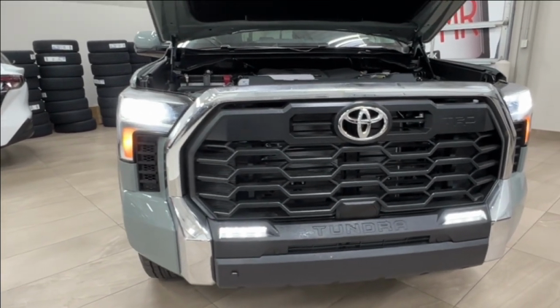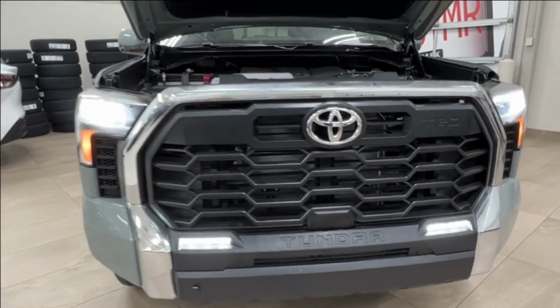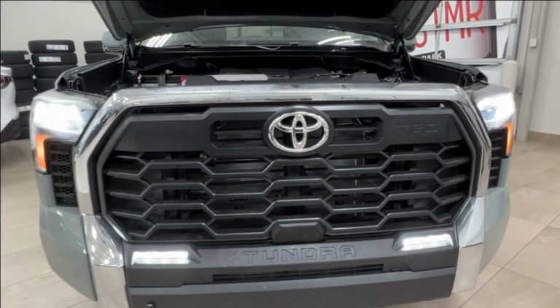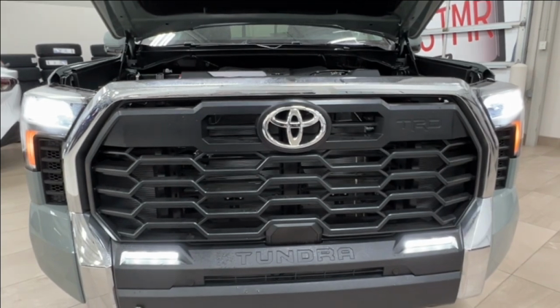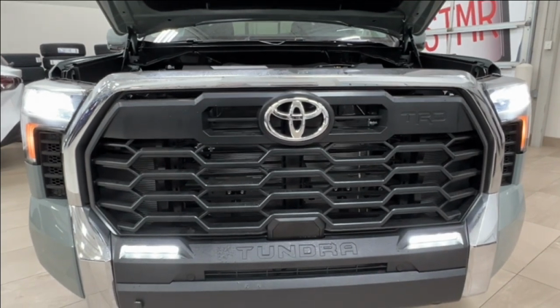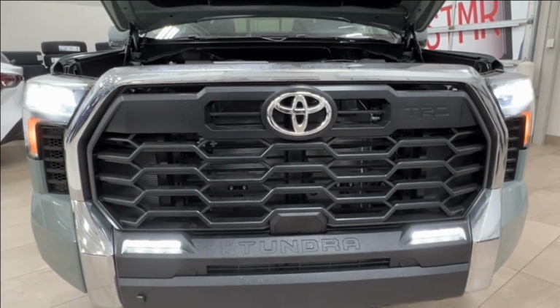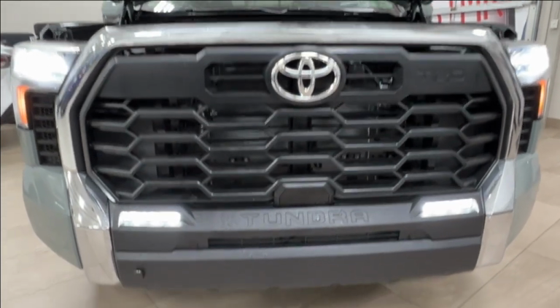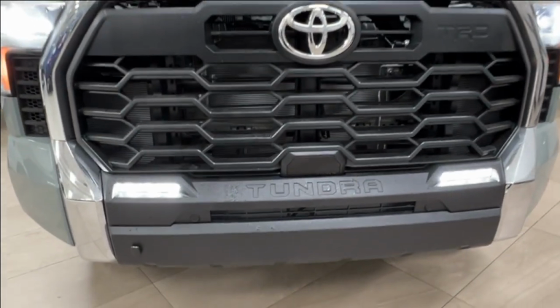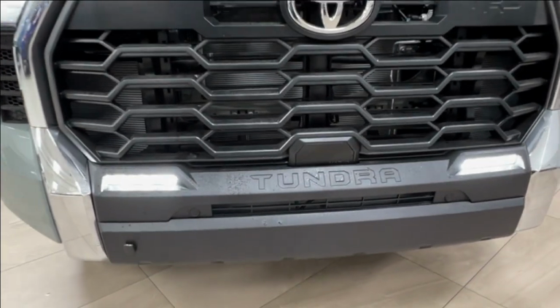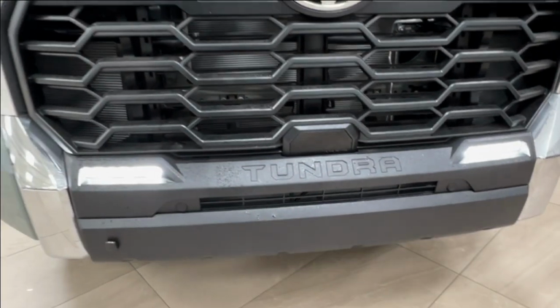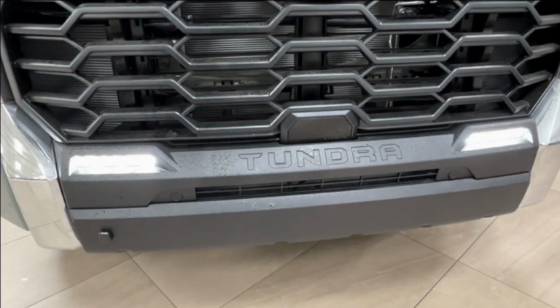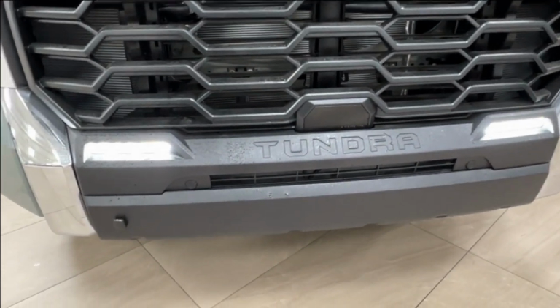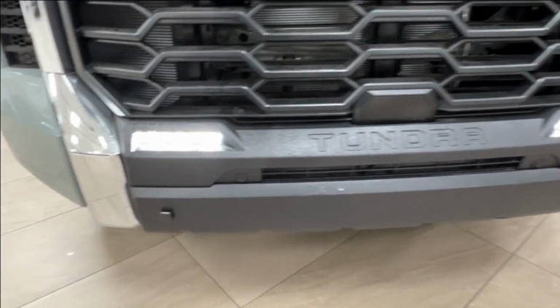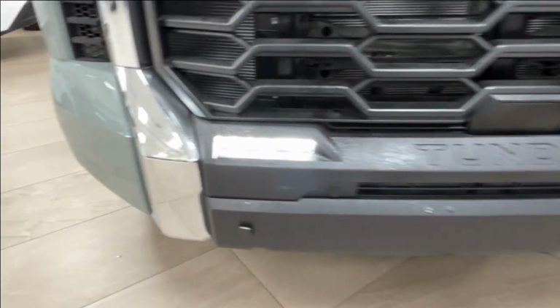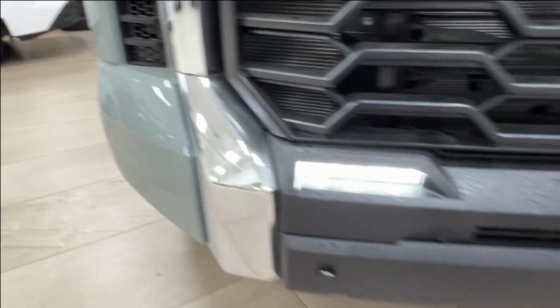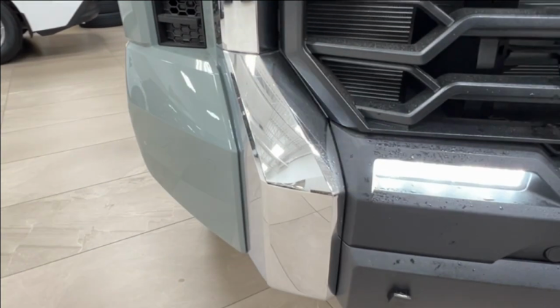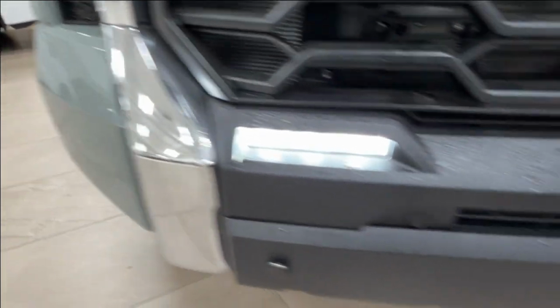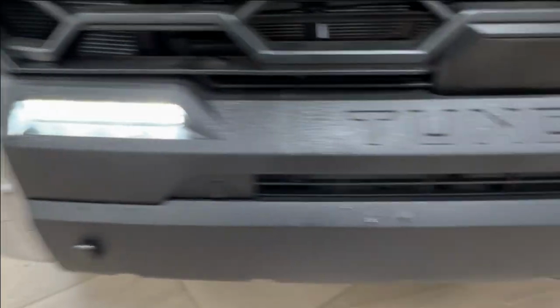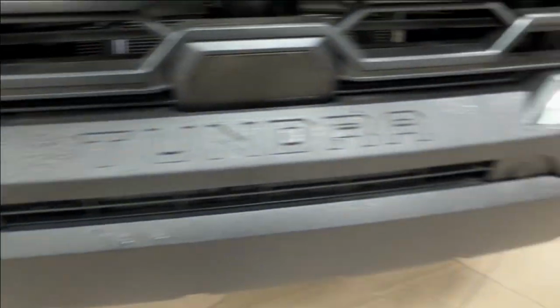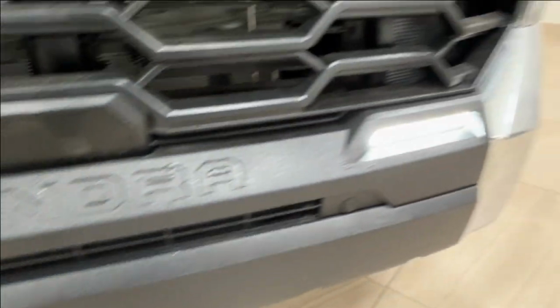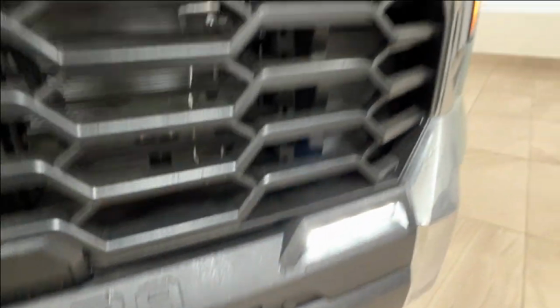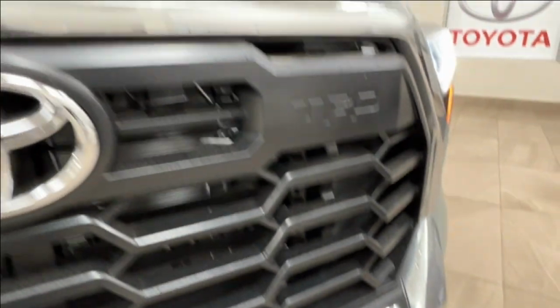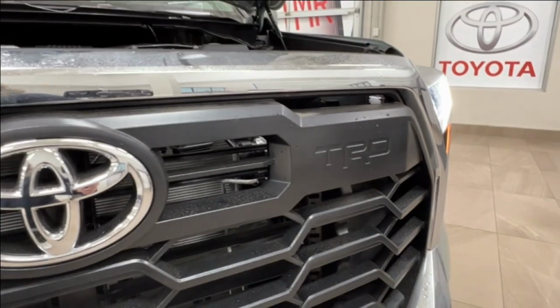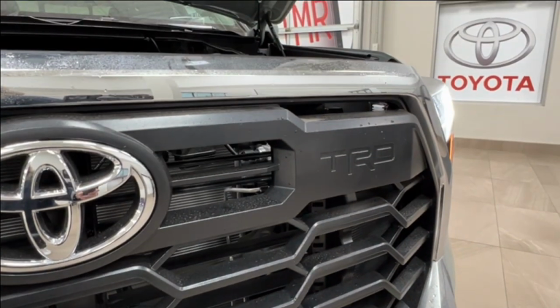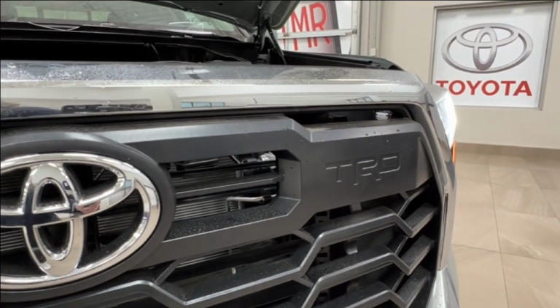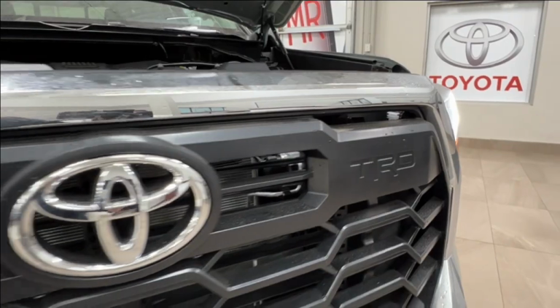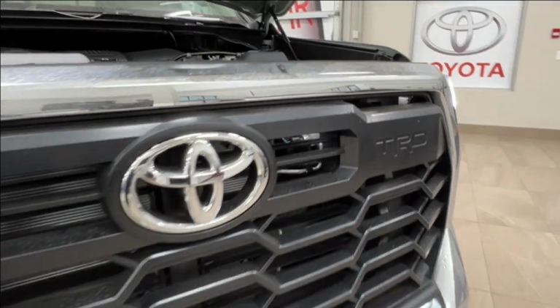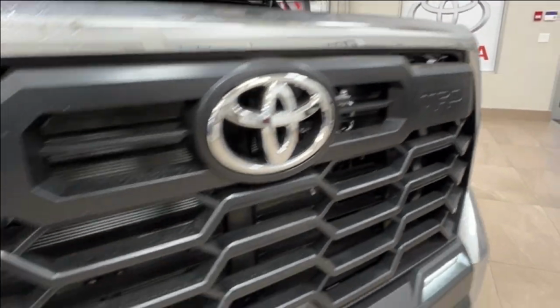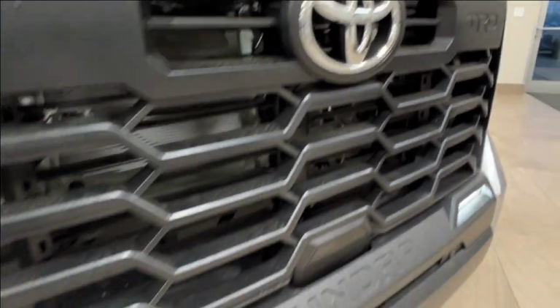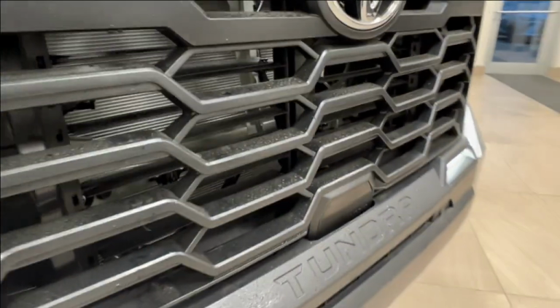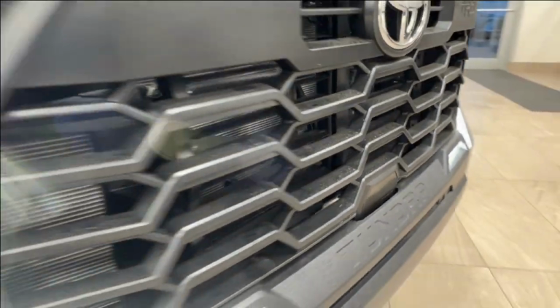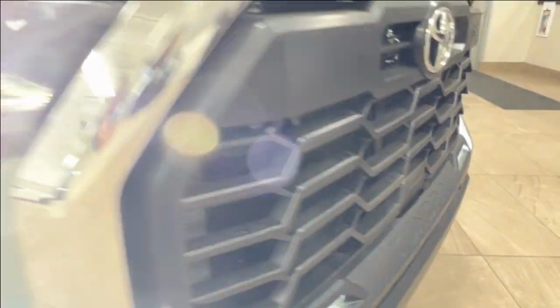Up front is where you have LED headlights, daytime running lights, and your fog lights down below. Across the front bumper you'll also find your front parking sensors, and on the TRD you have the TRD logo on your front grille along with the Tundra logo.